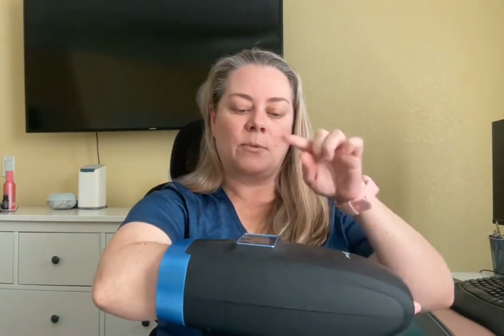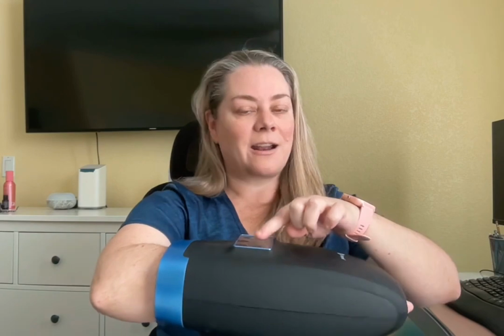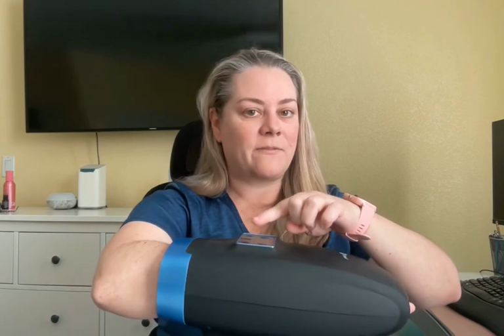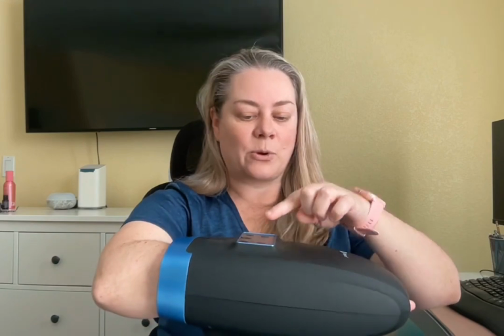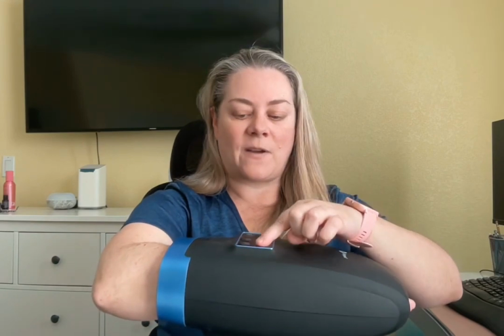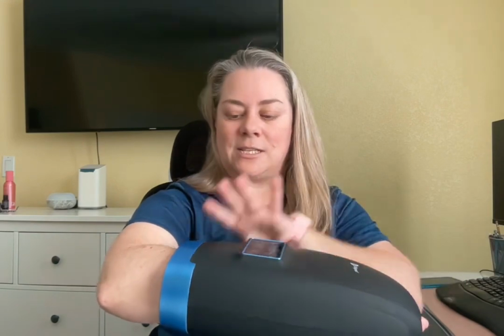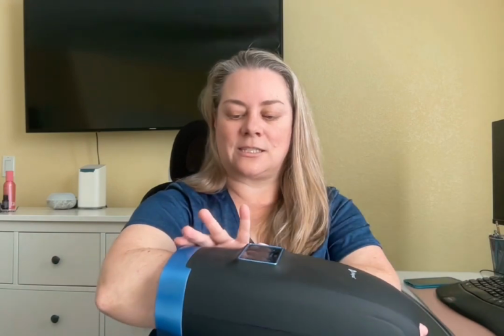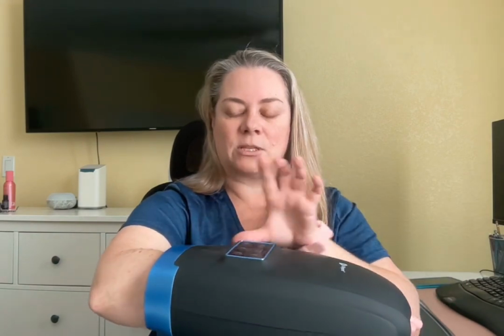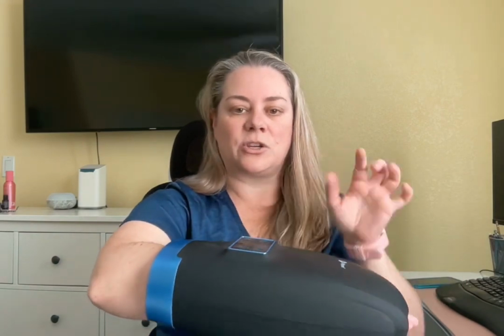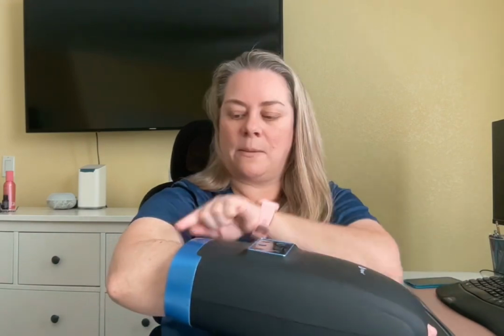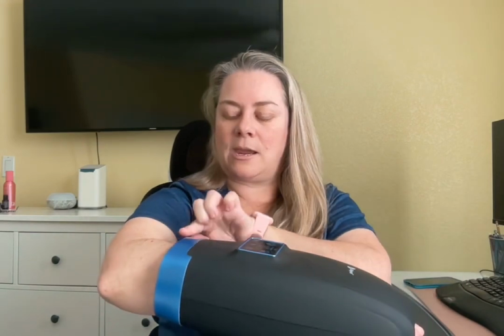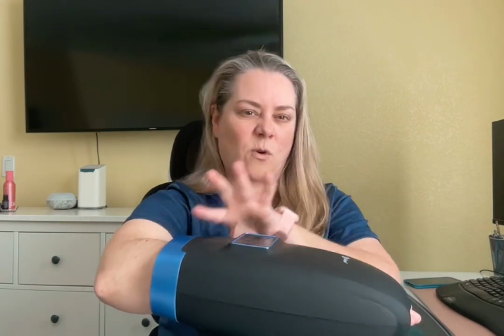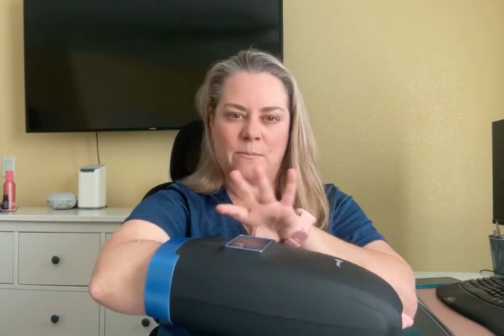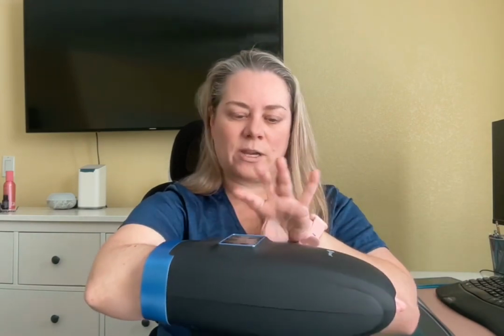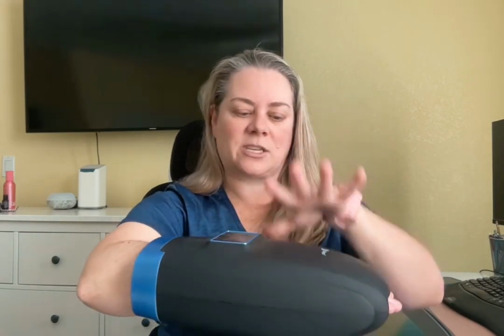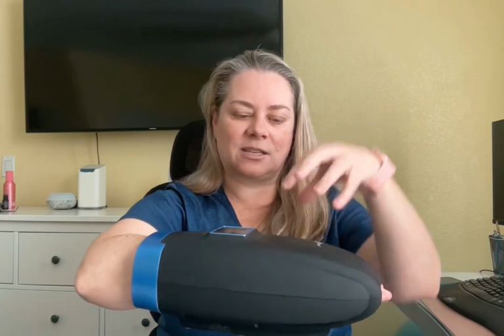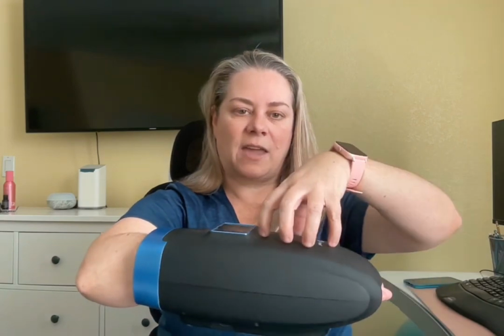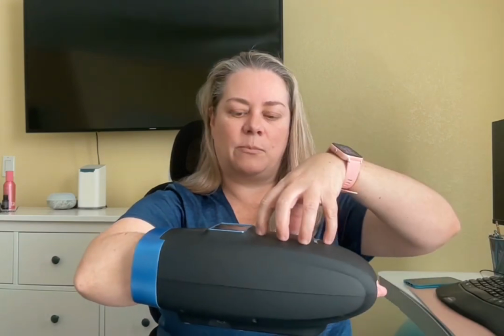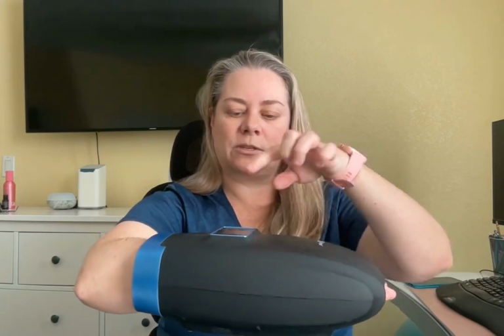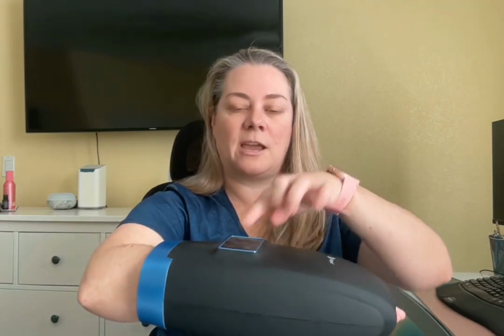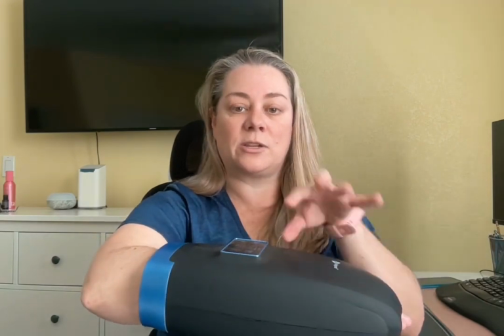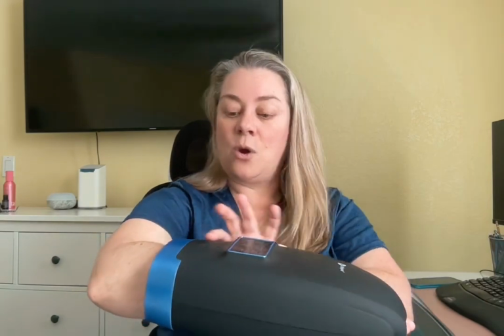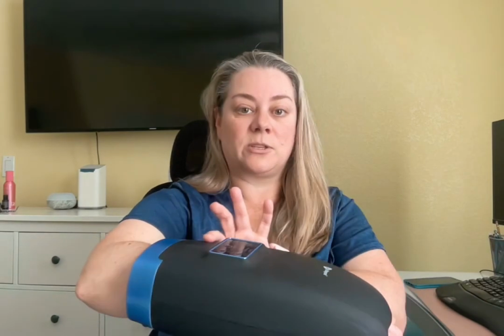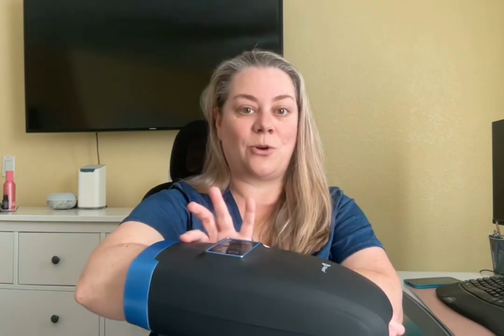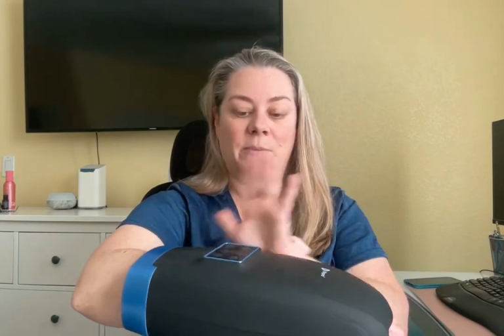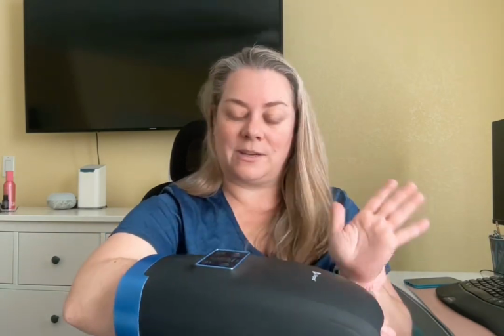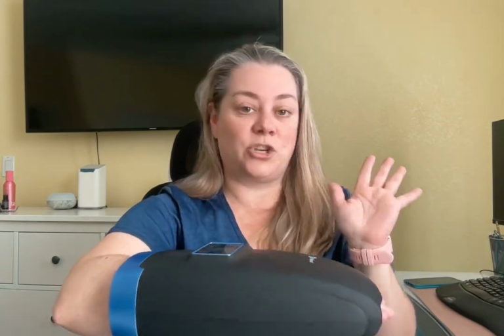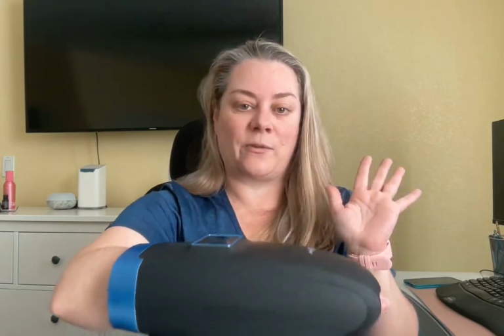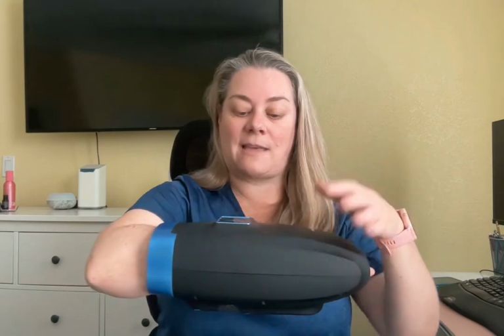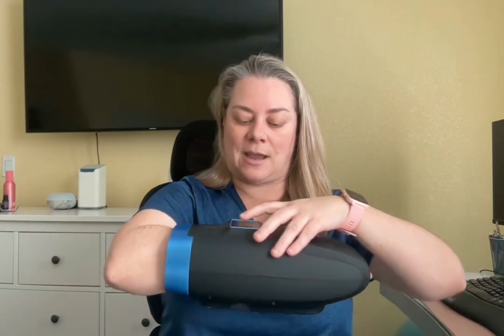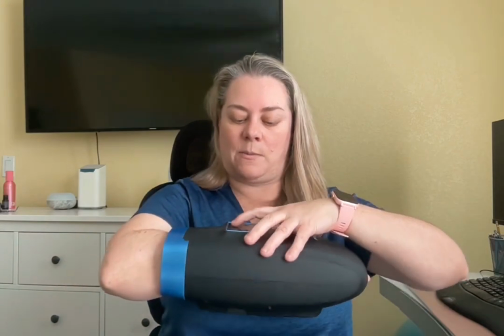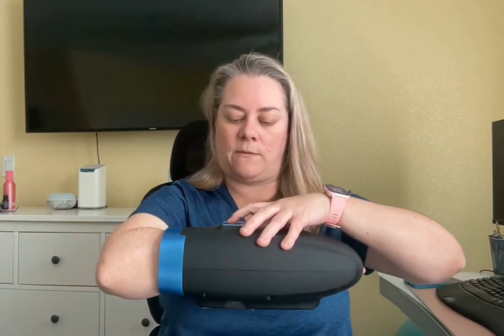It goes on me almost all the way up to my elbow. The reason I like program five is that it doesn't massage my forearm or wrist — it just does the hand portion. Some of the other programs massage all the way up. It's your preference.